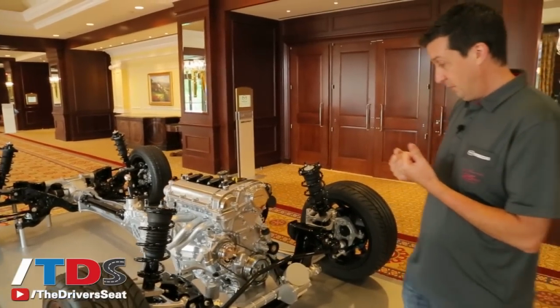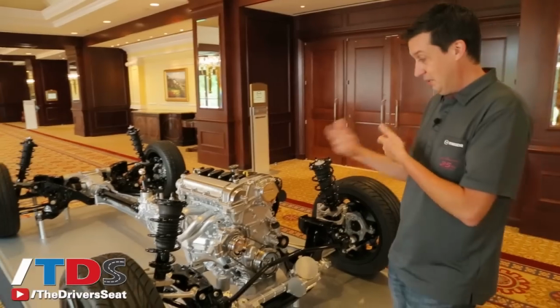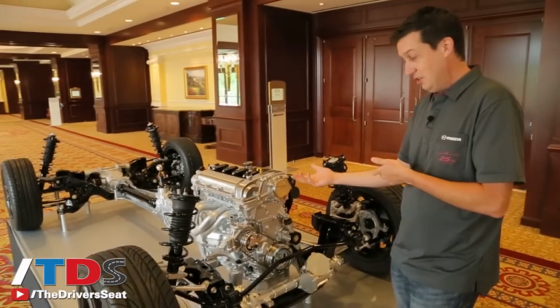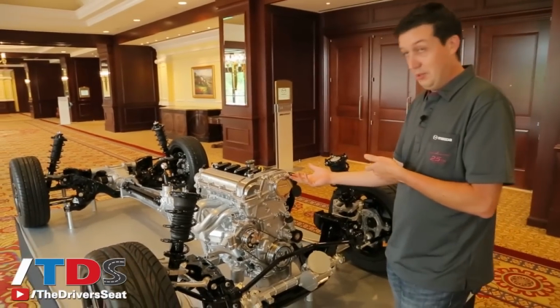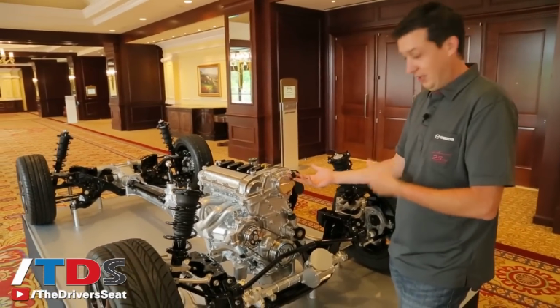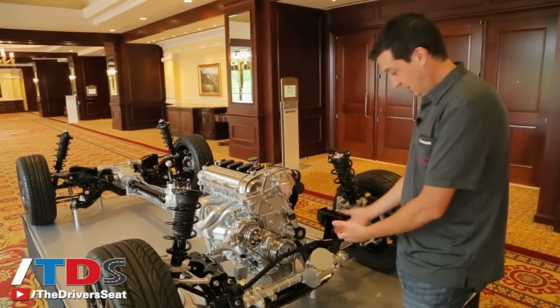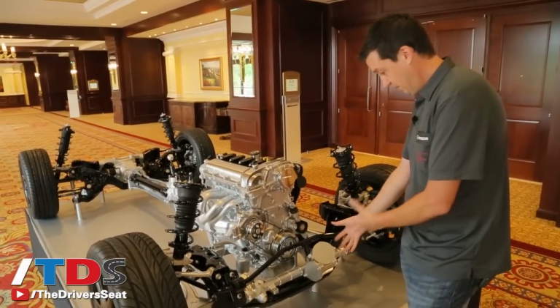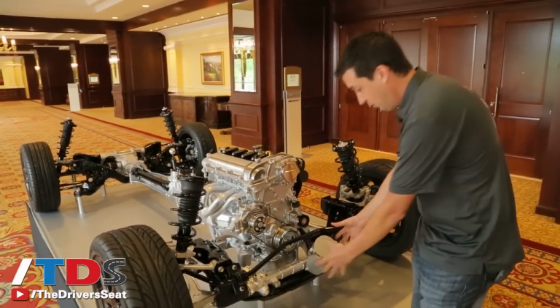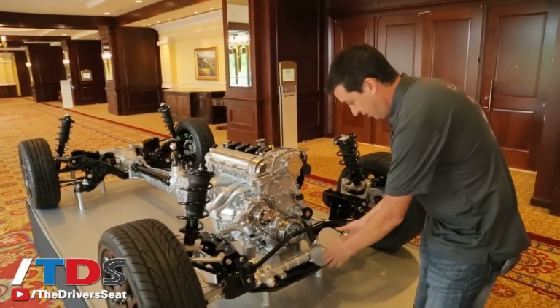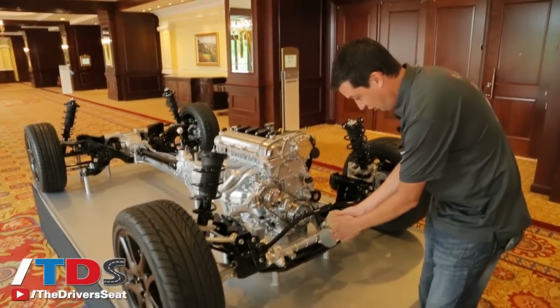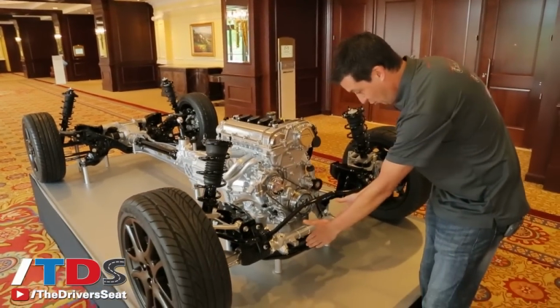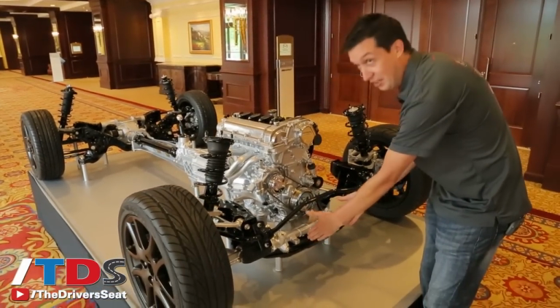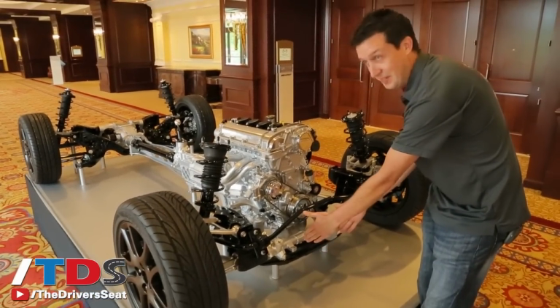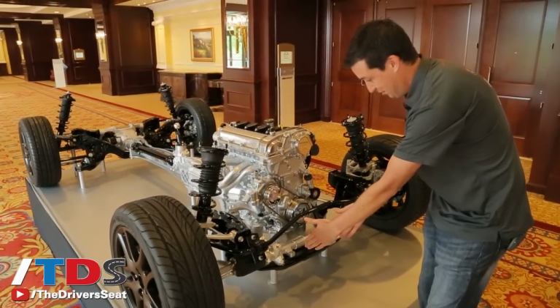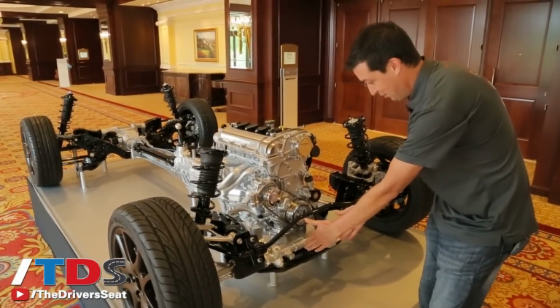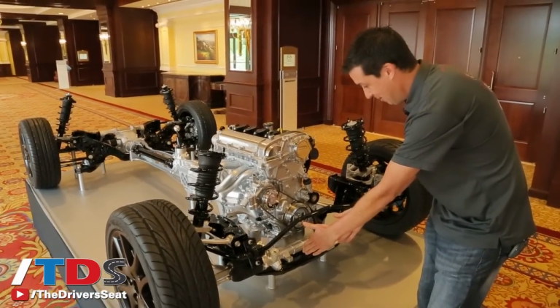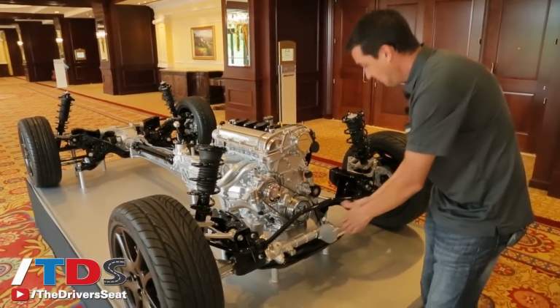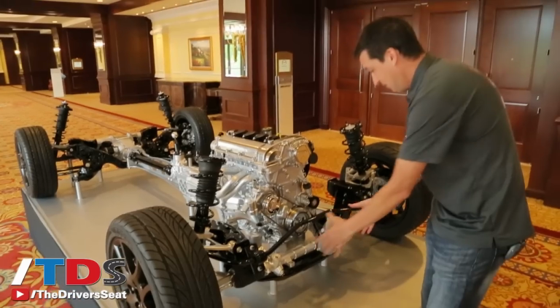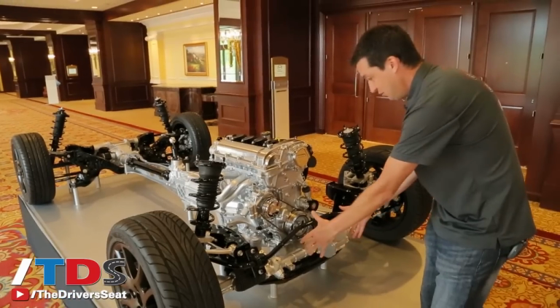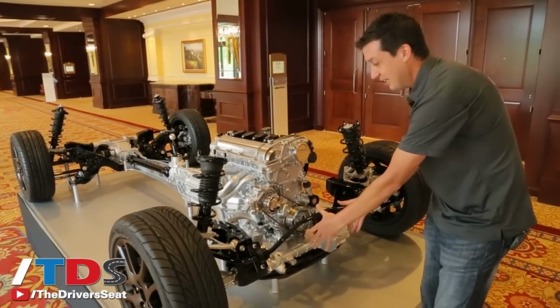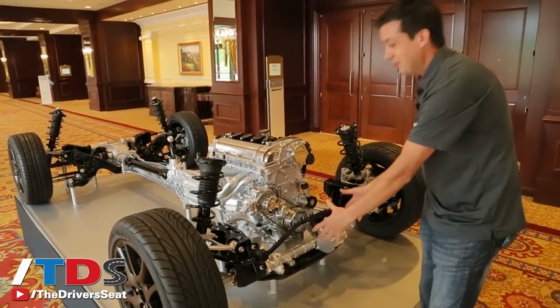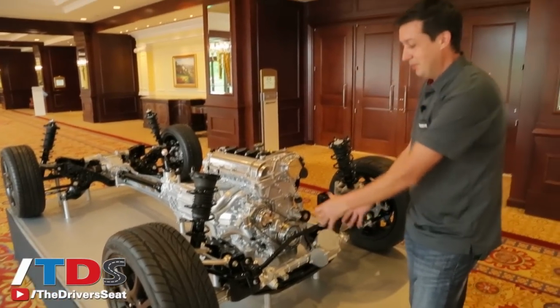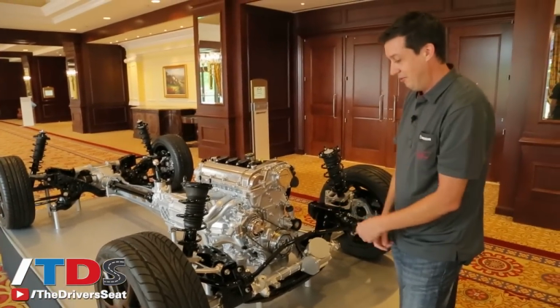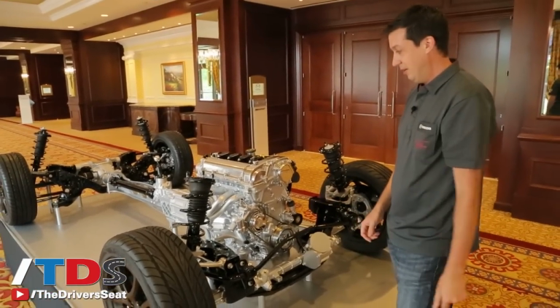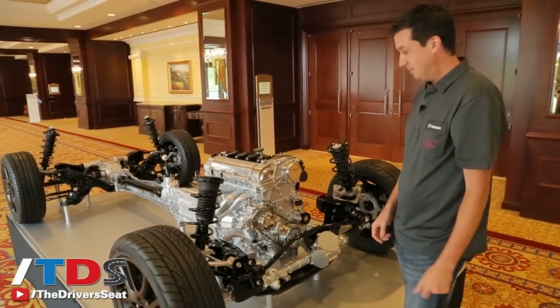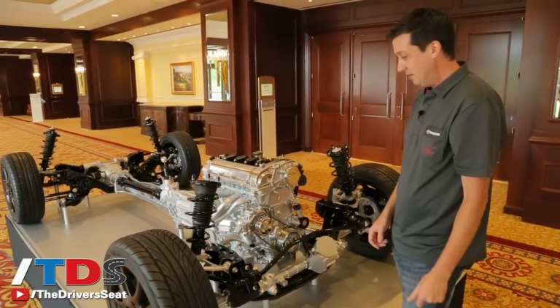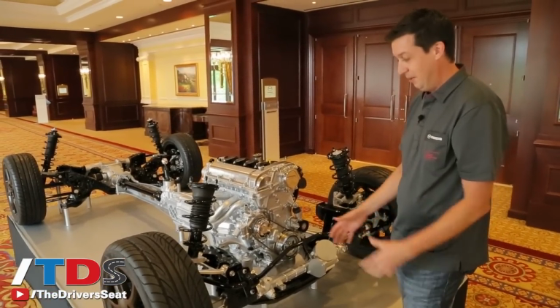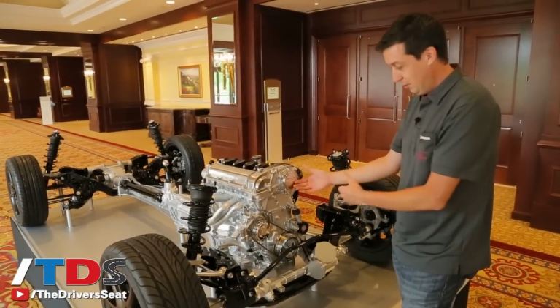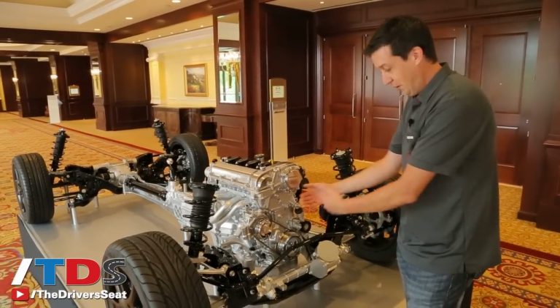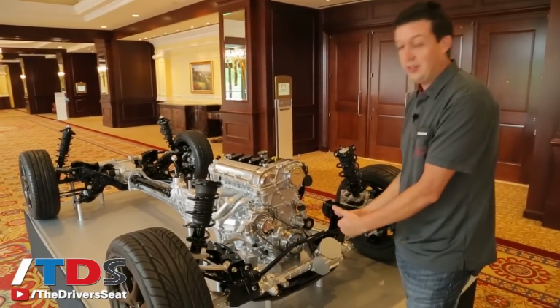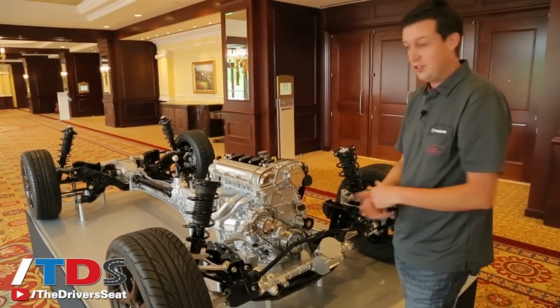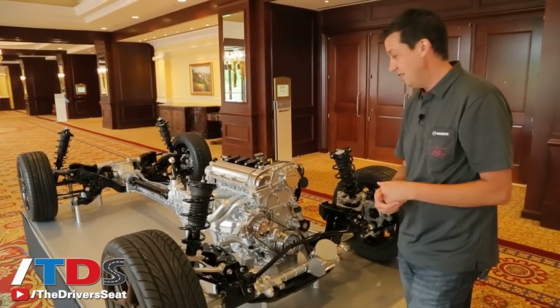We can only really do this on our rear-drive cars because the motor — there should actually be more motor here if this was a real part — is so big it doesn't fit with a front-wheel-drive layout. But with the rear-wheel drive we can put it in front of the engine like this.